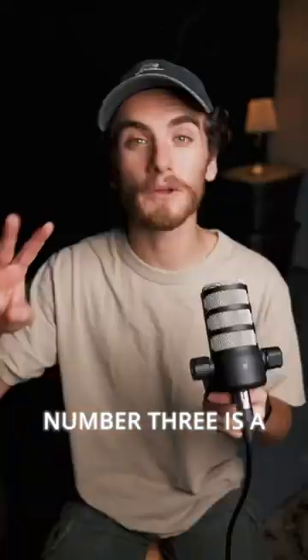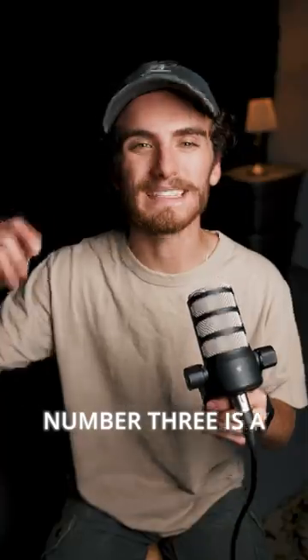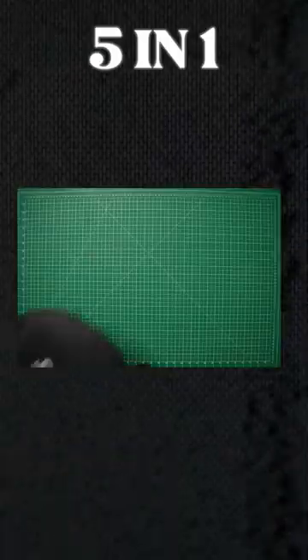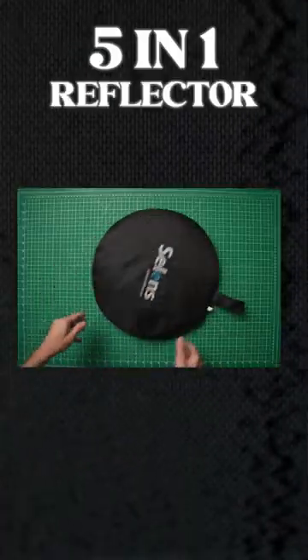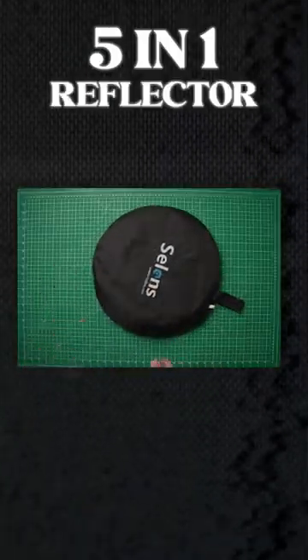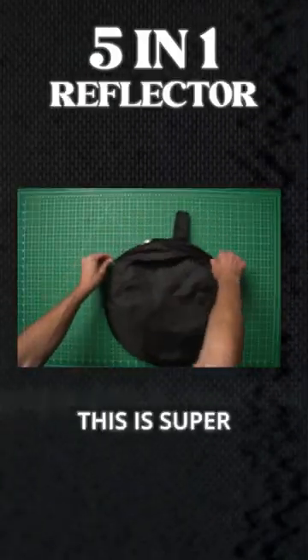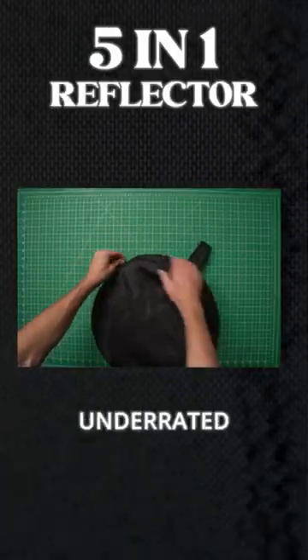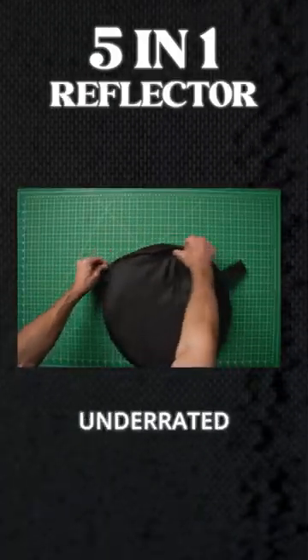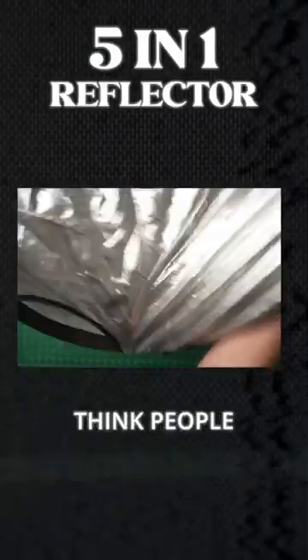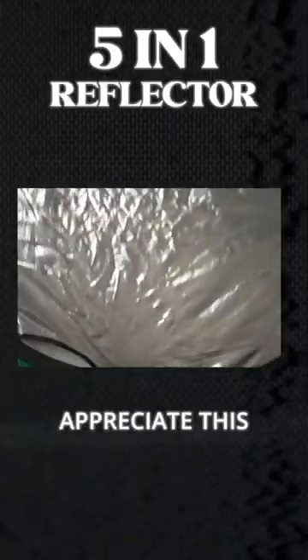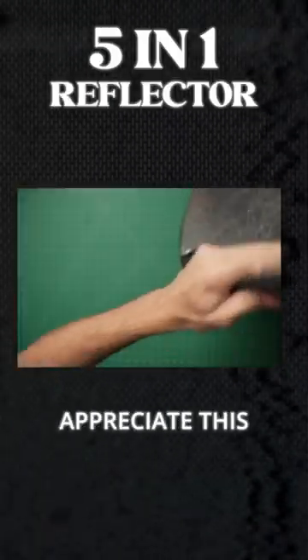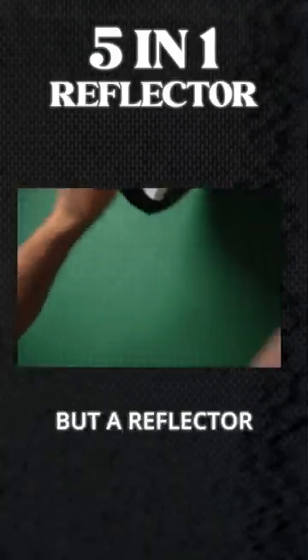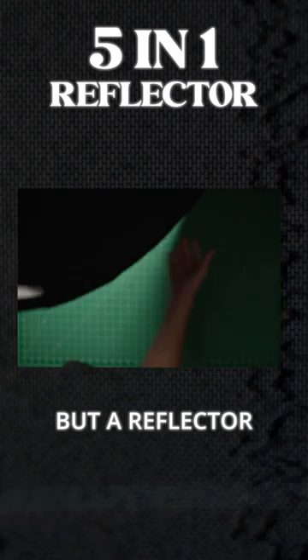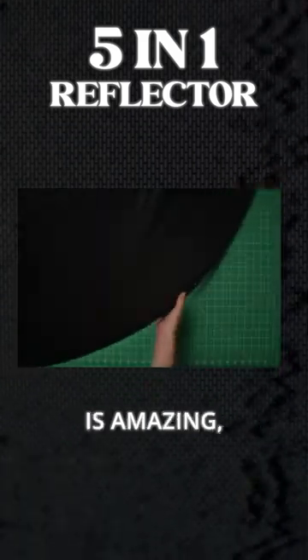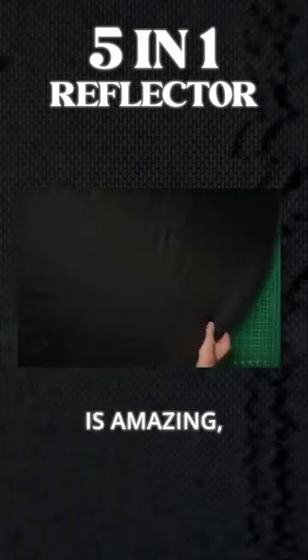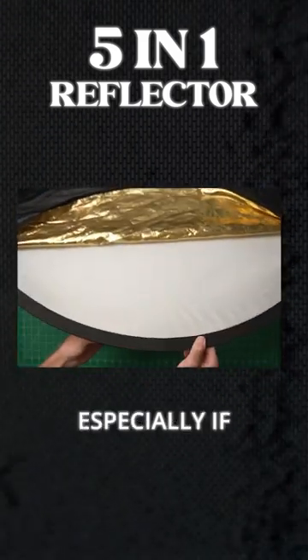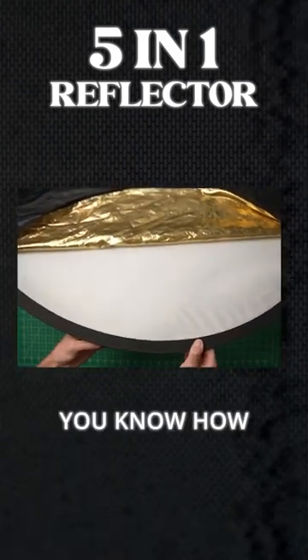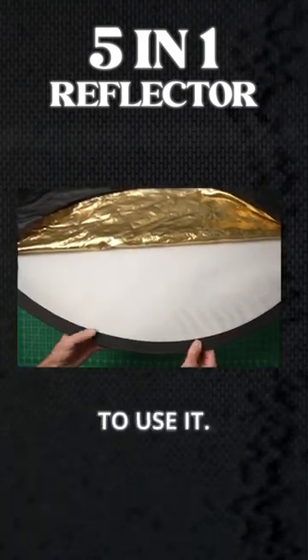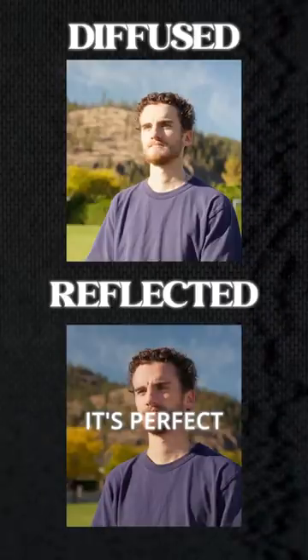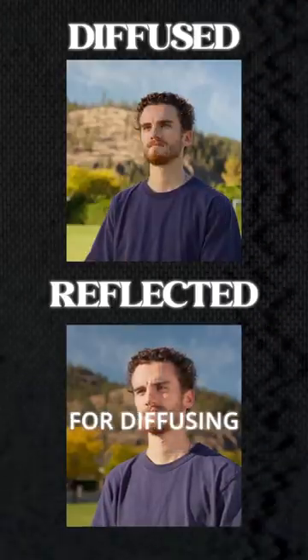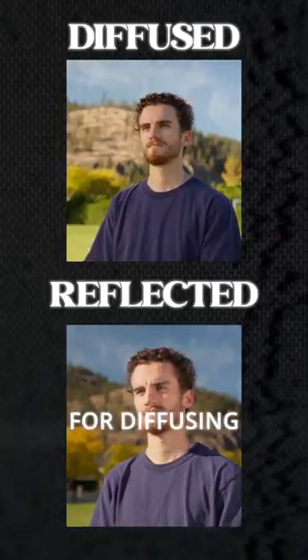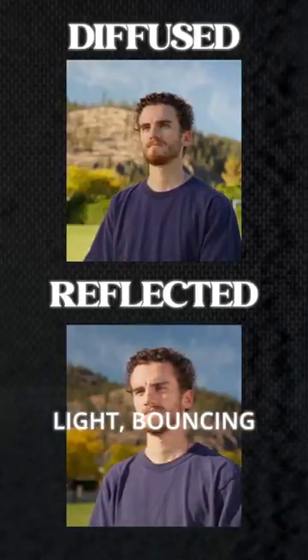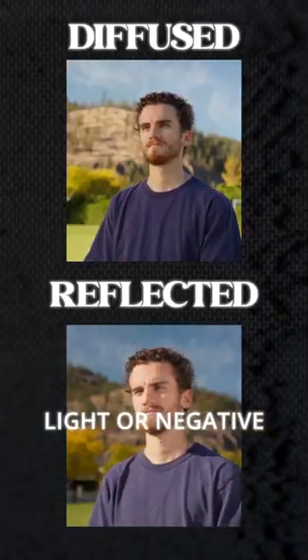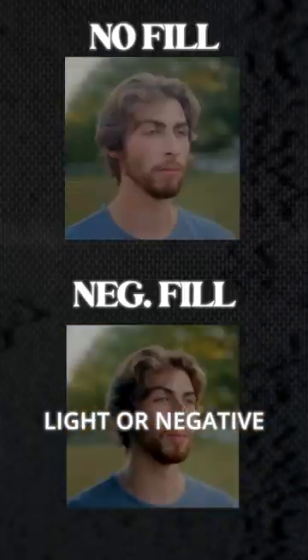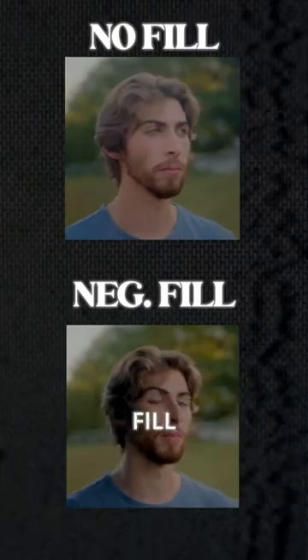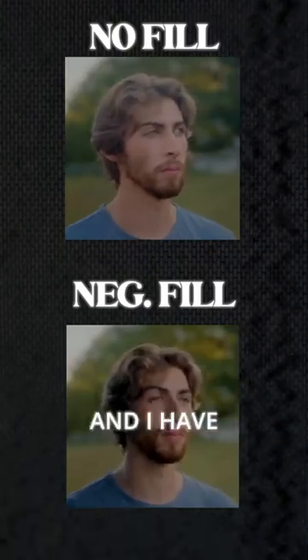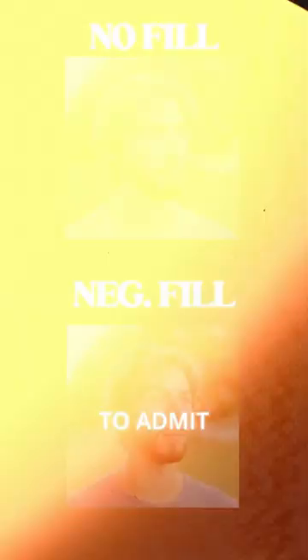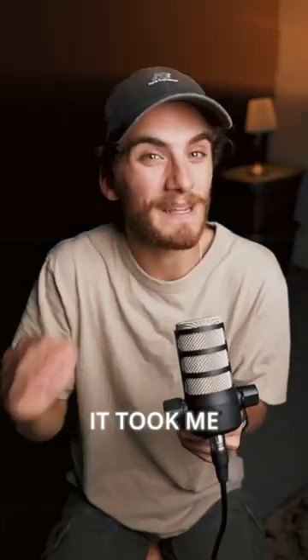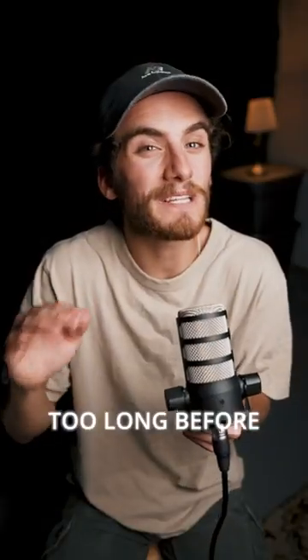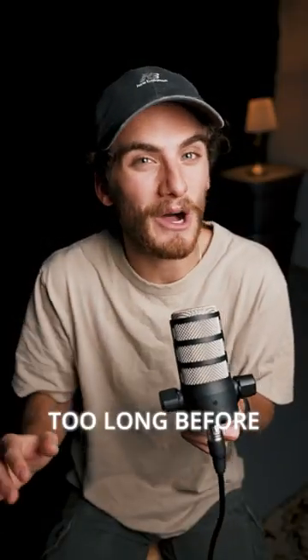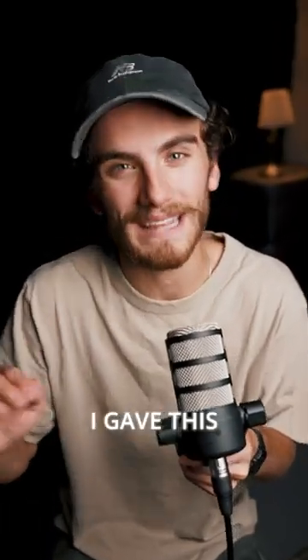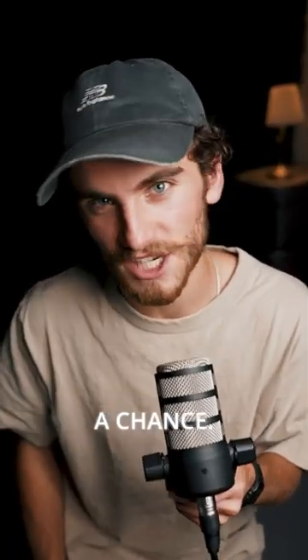Number three is a five-in-one reflector. This is super underrated, and I don't think people appreciate this enough, but a reflector is amazing, especially if you know how to use it. It's perfect for diffusing light, bouncing light, or negative fill, and I have to admit, it took me a little bit too long before I gave this a chance.